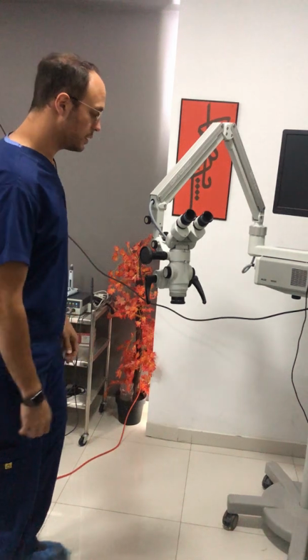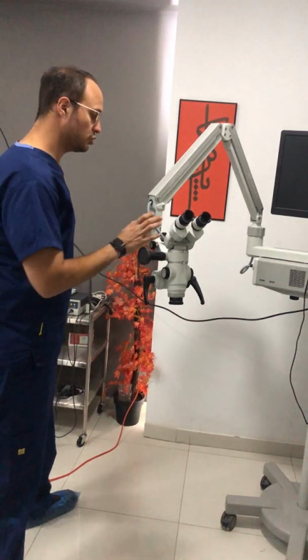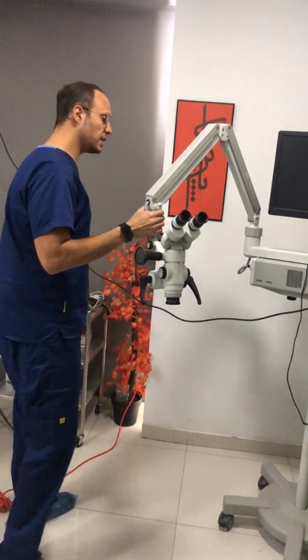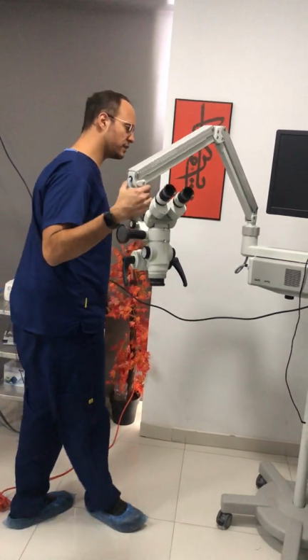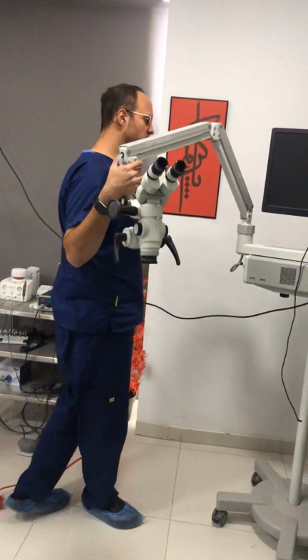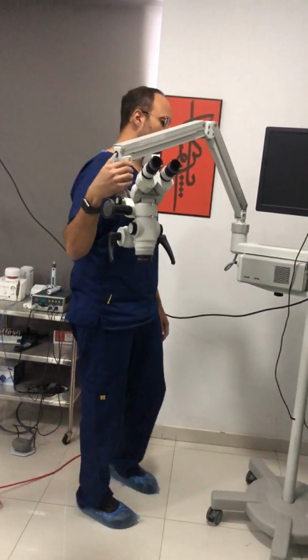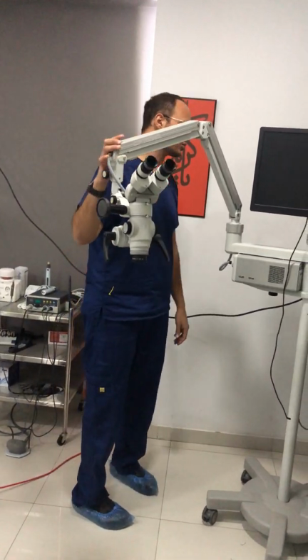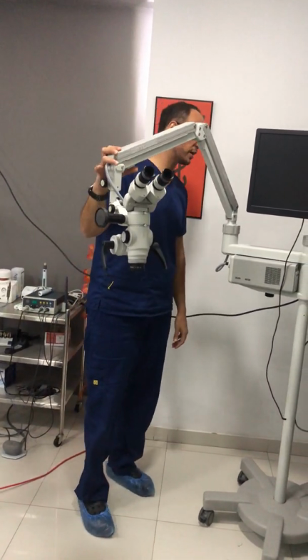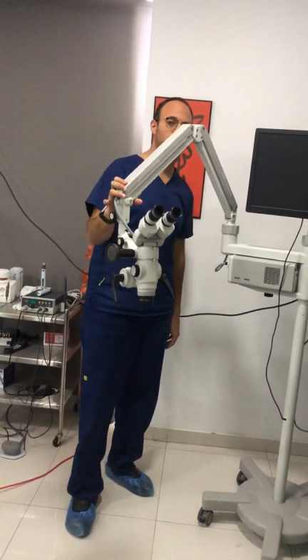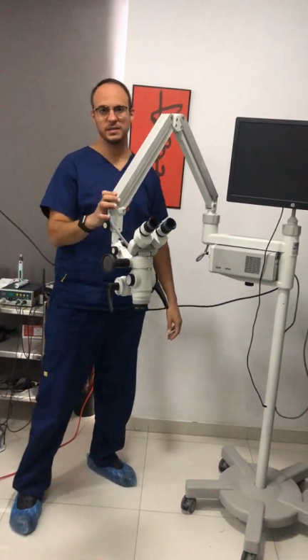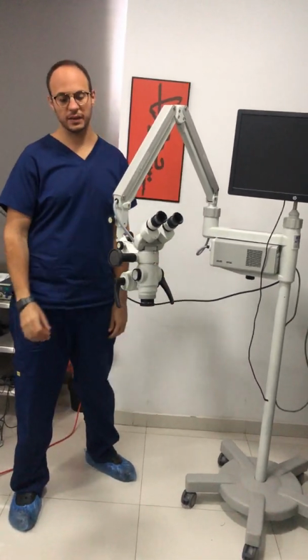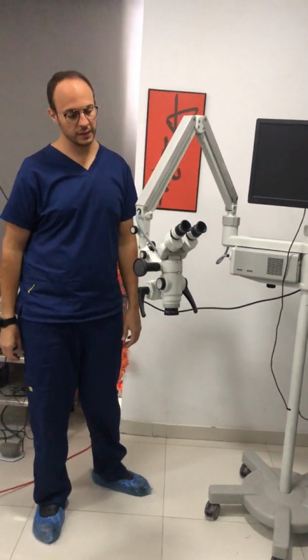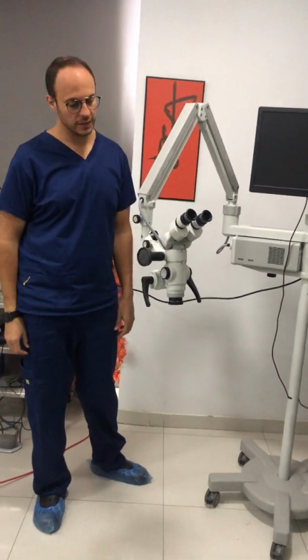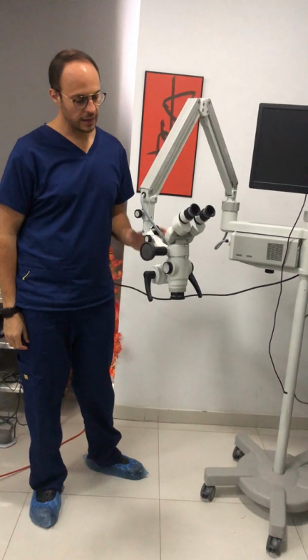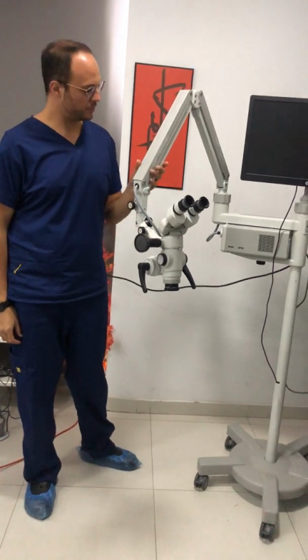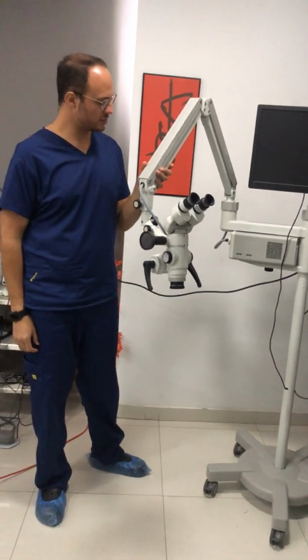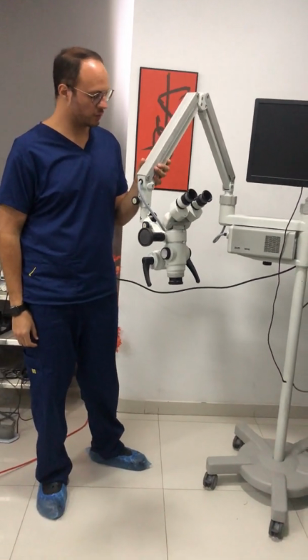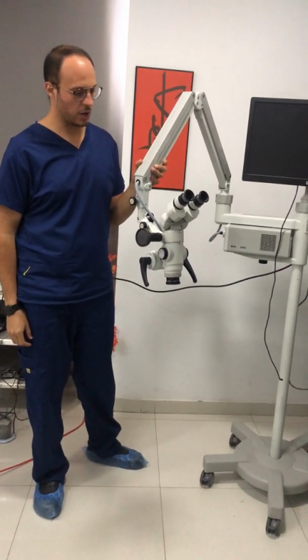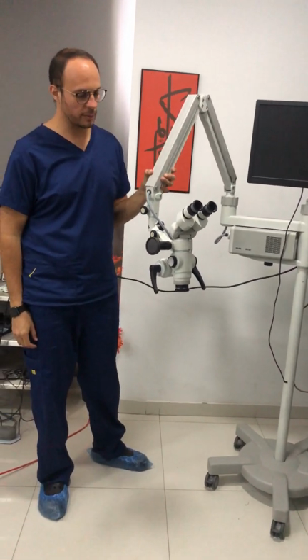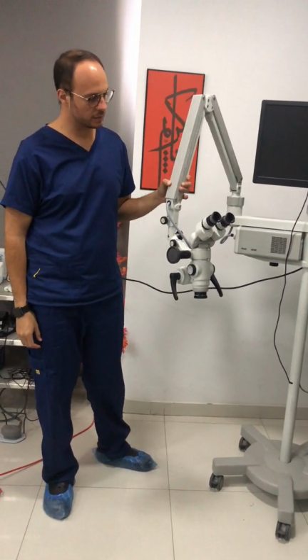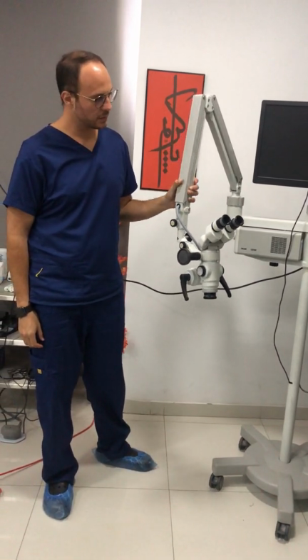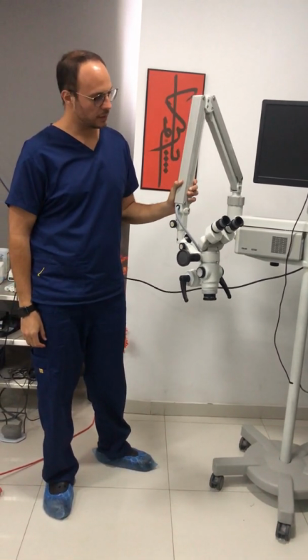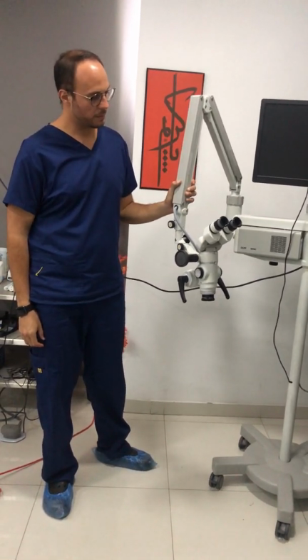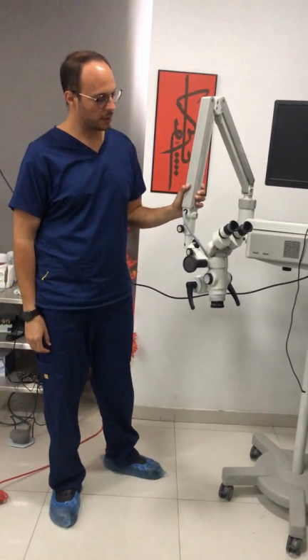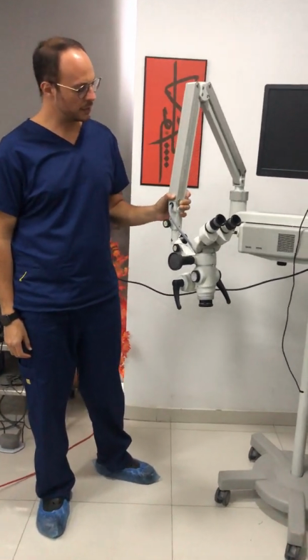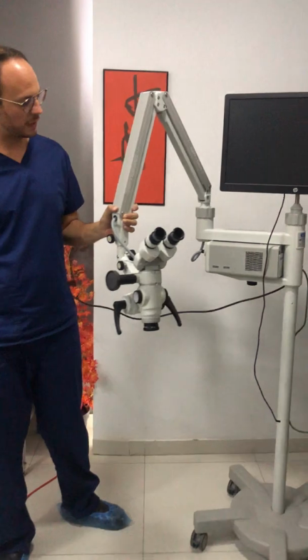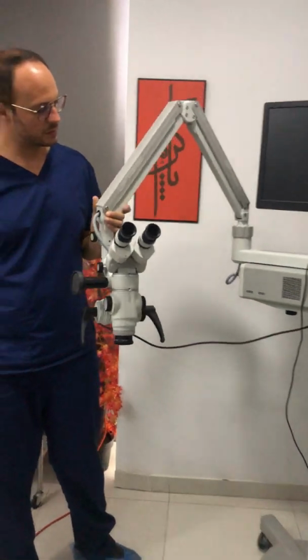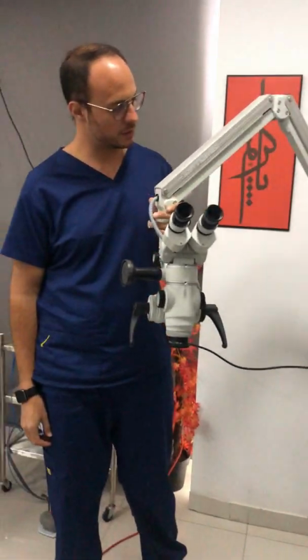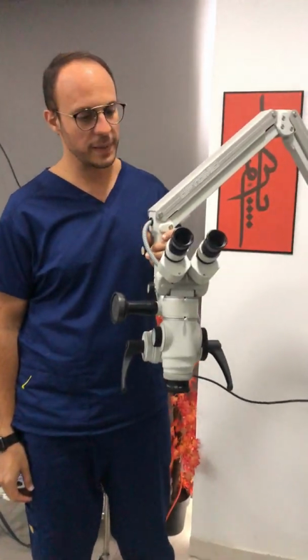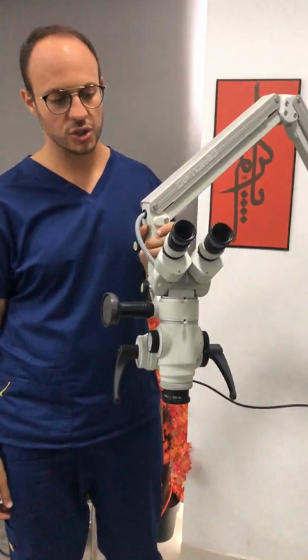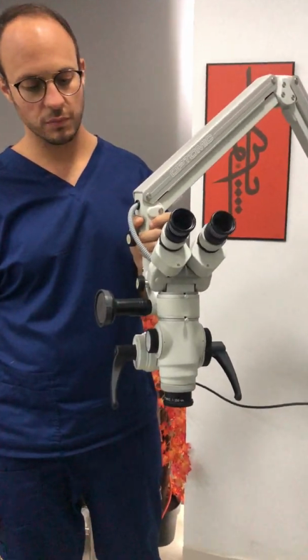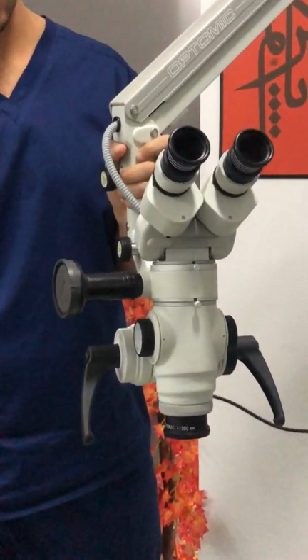Today I'll be reviewing some of the microscopes we have for testing in the clinic. I'll first start with the Optomic — a Spanish microscope company.